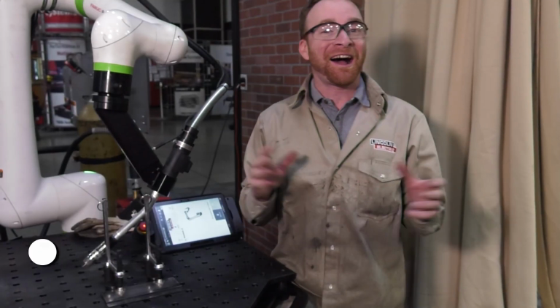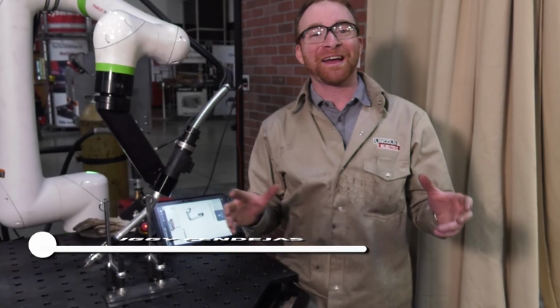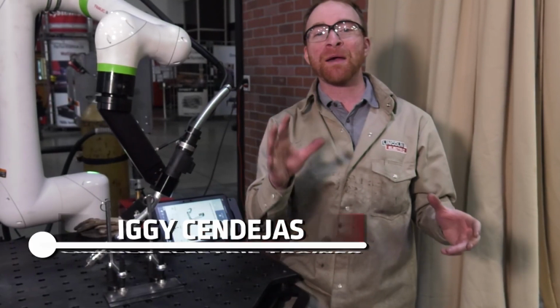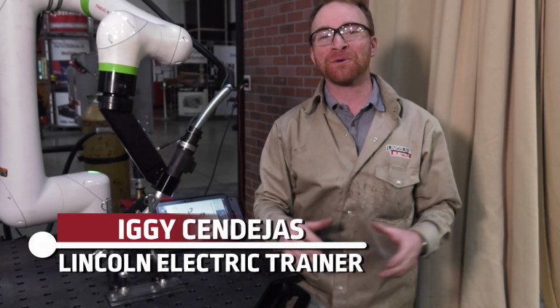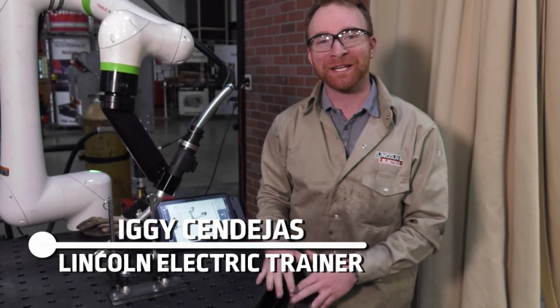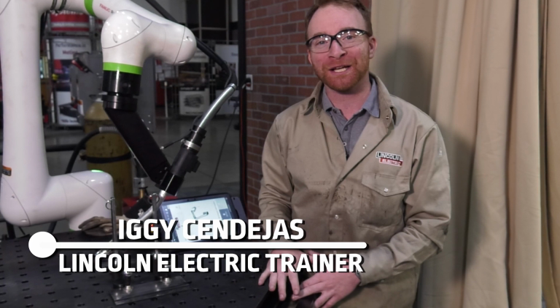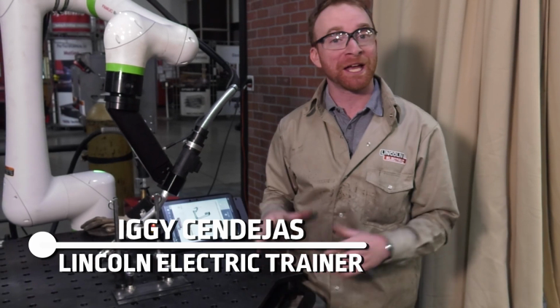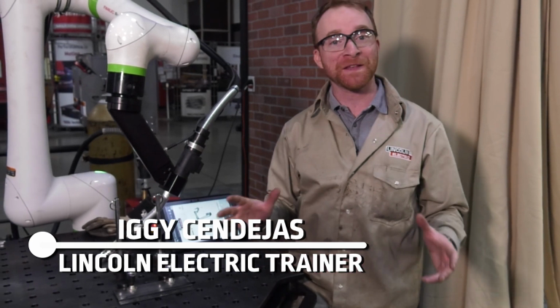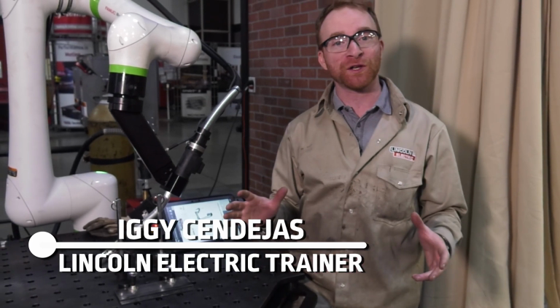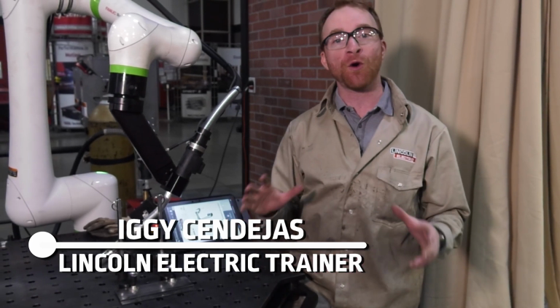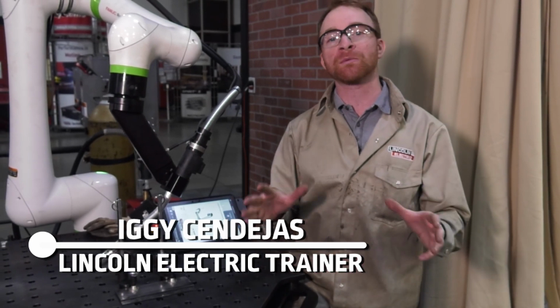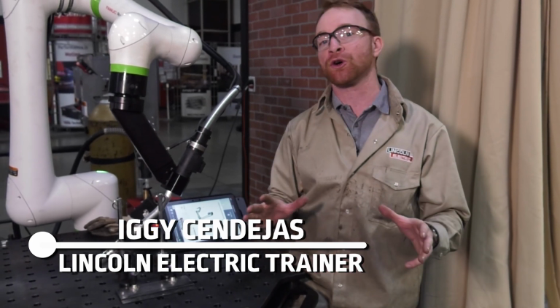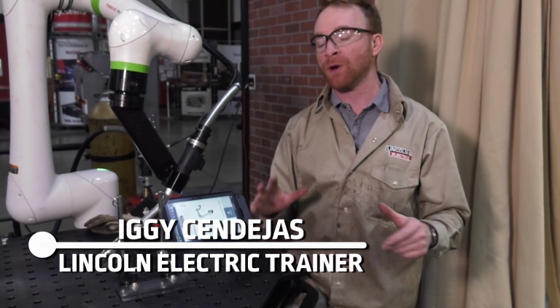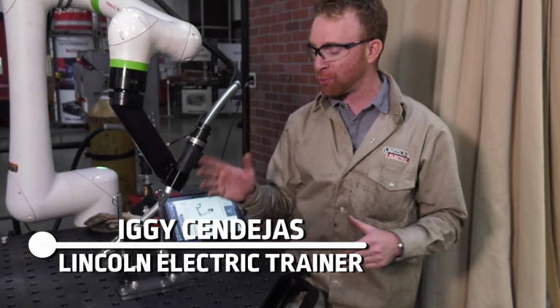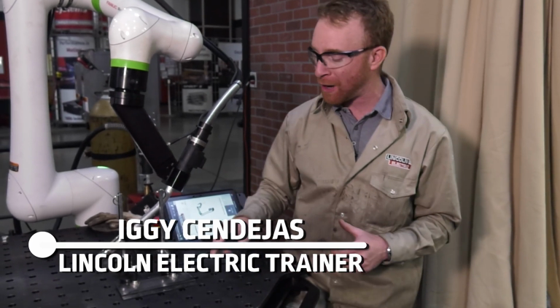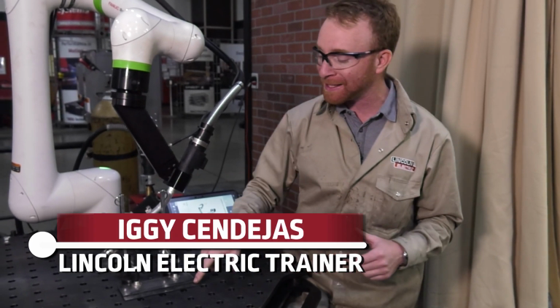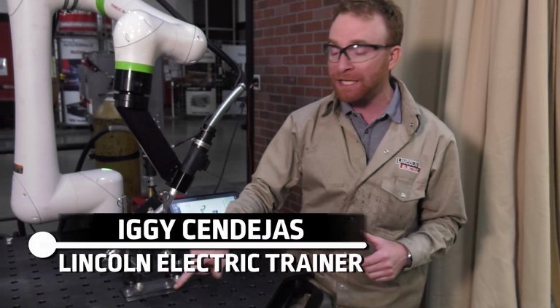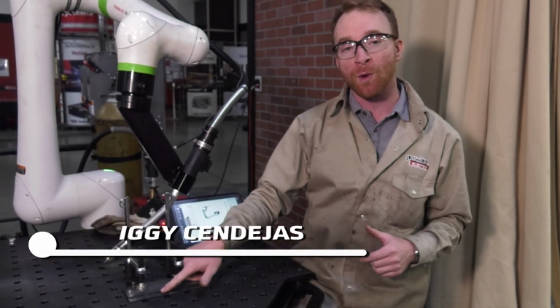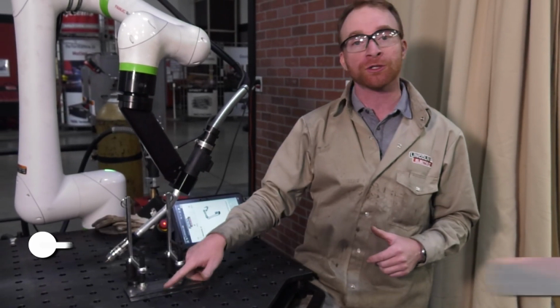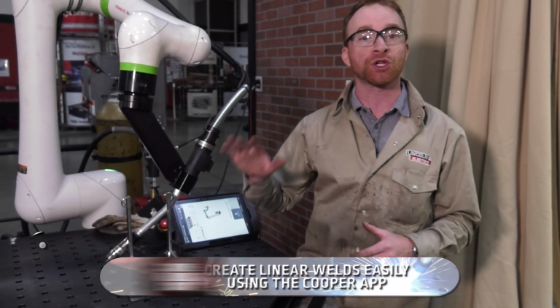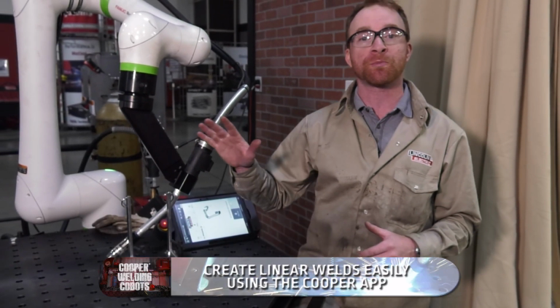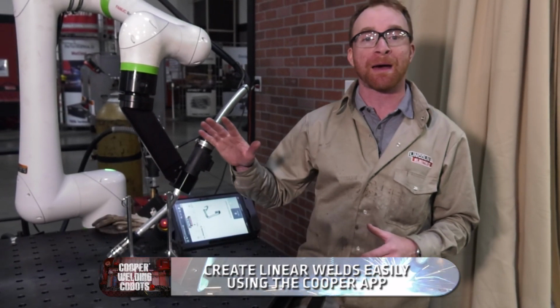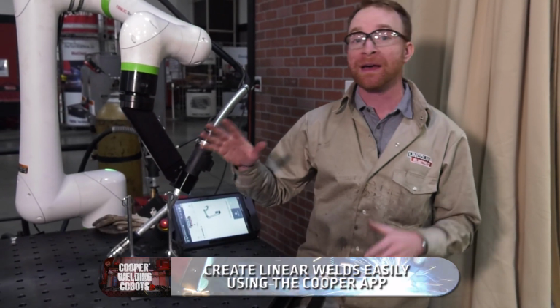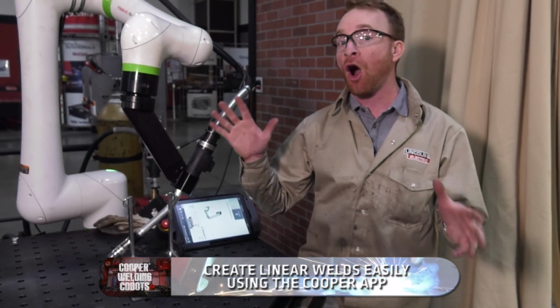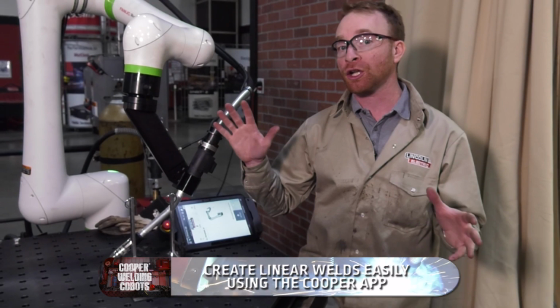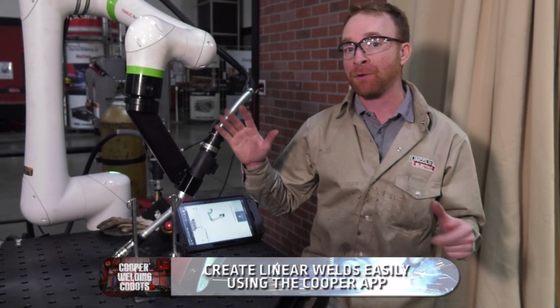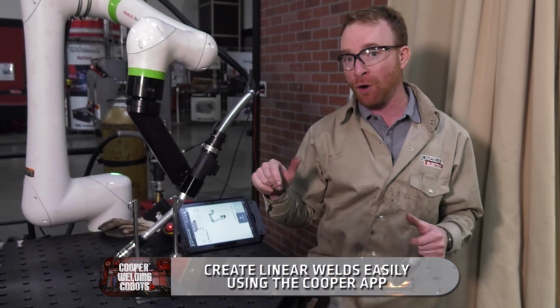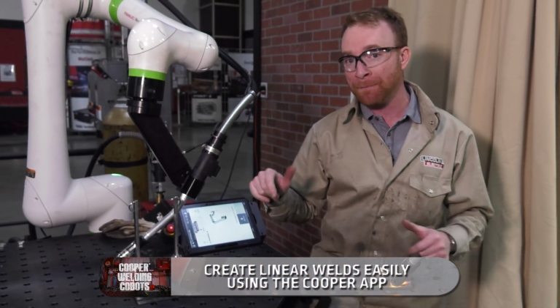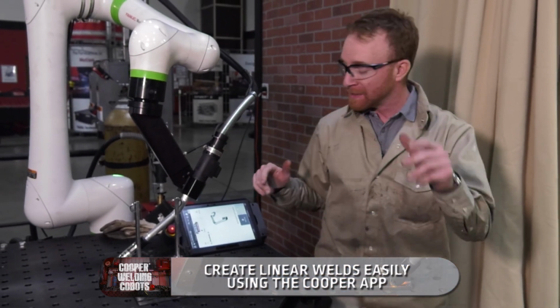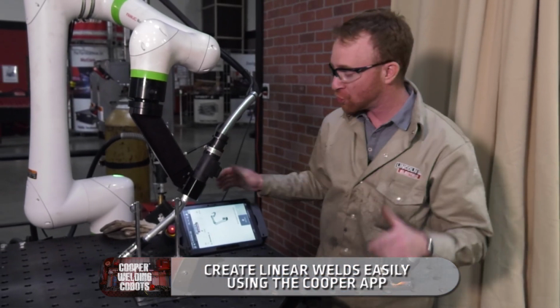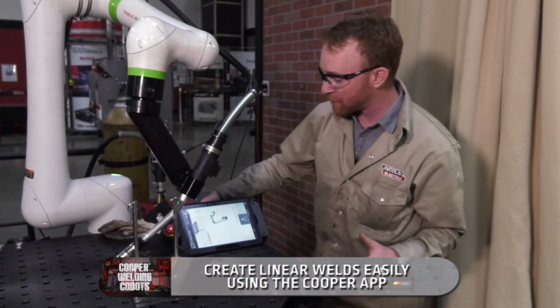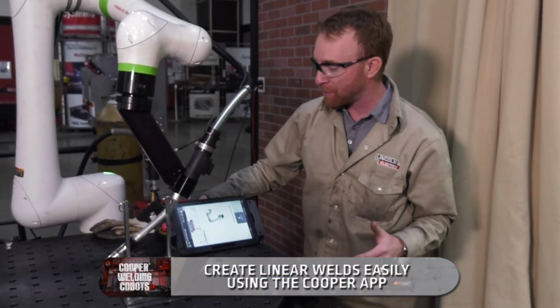Hi, I'm Iggy with Lincoln Electric. In this video, we're going to be showing you how to program a linear weld using the Cooper app on a collaborative robot. It's super simple.